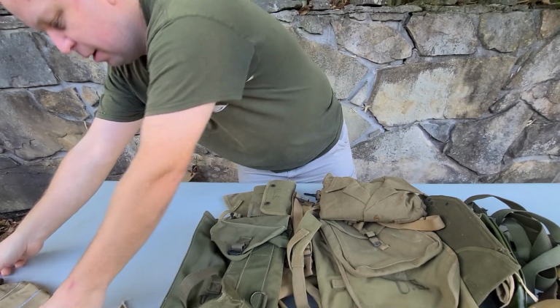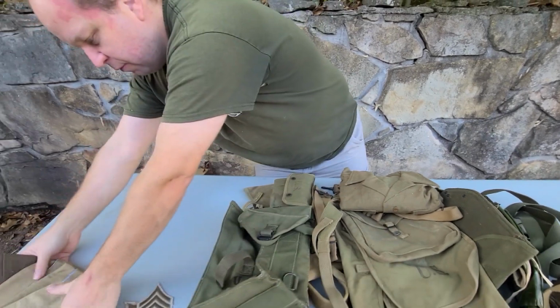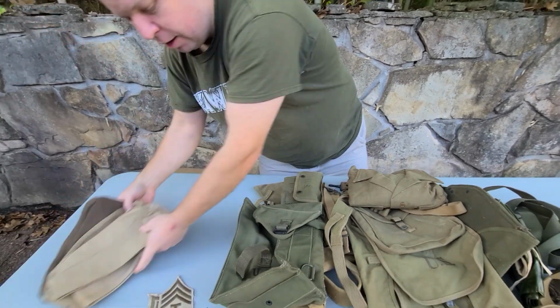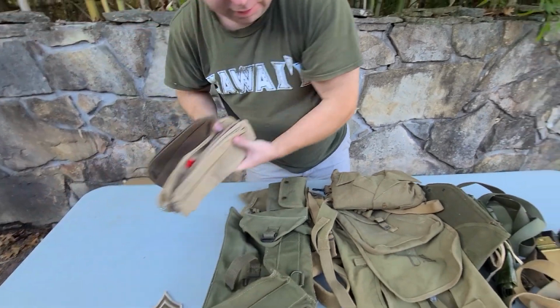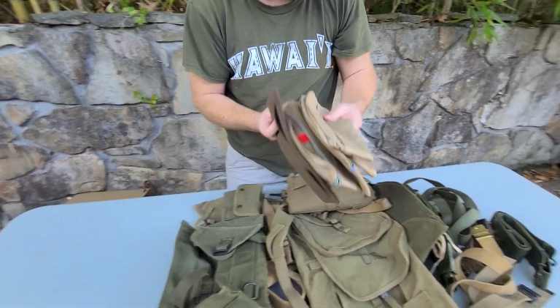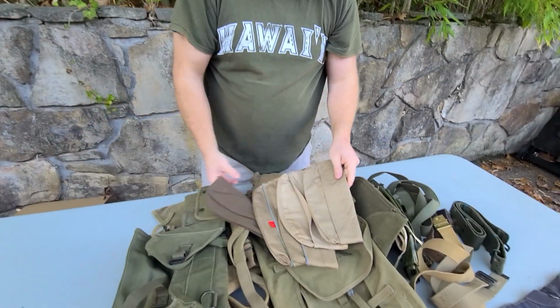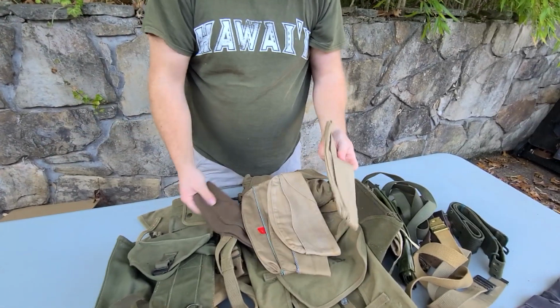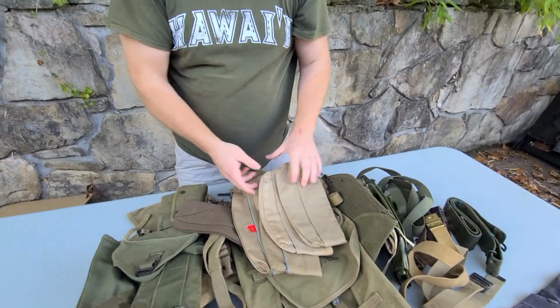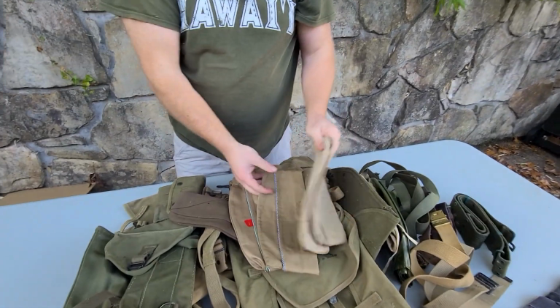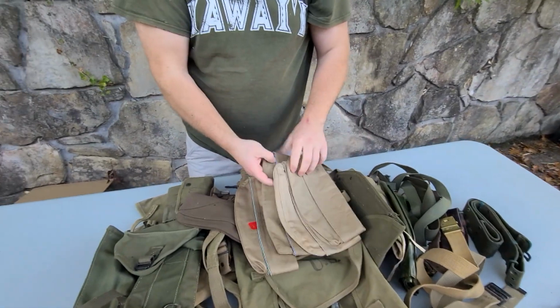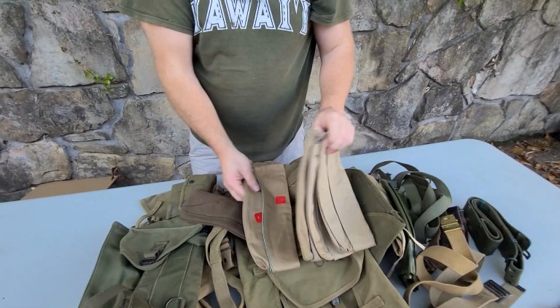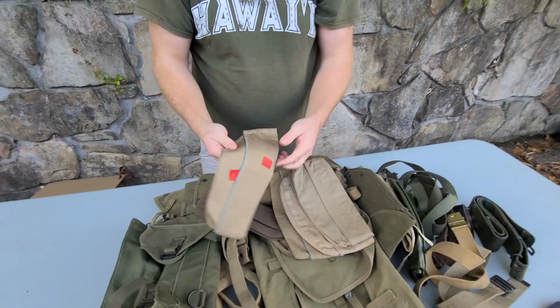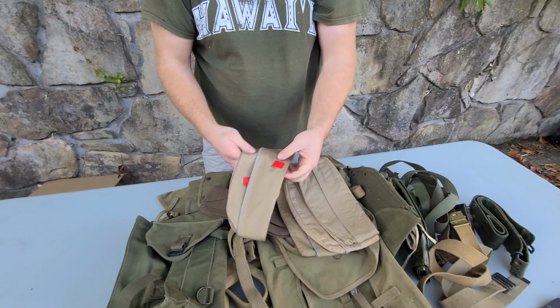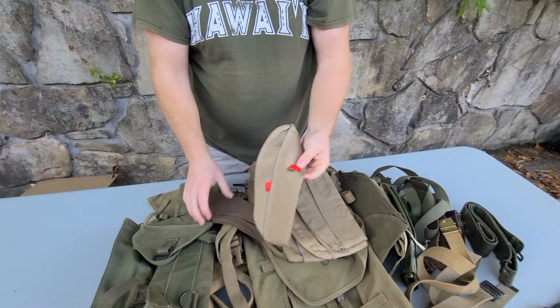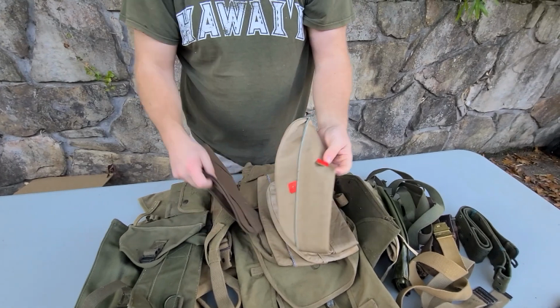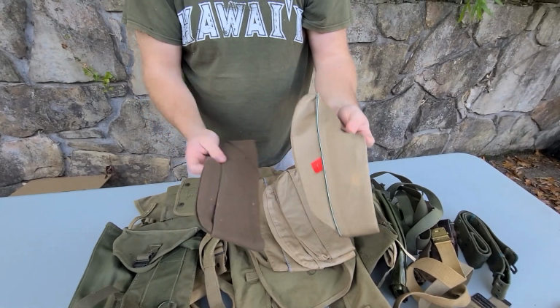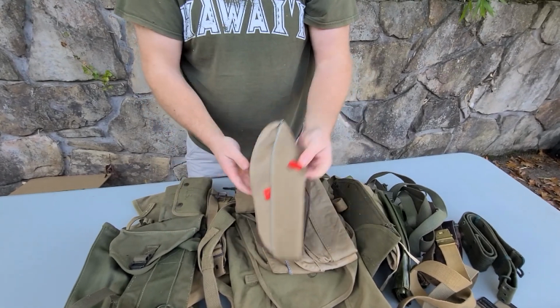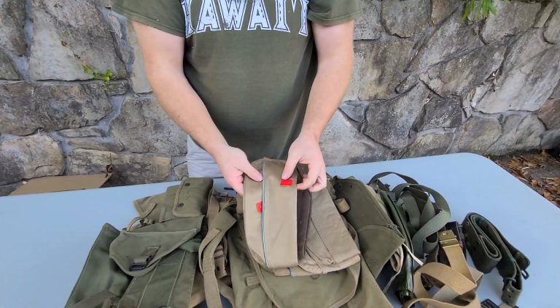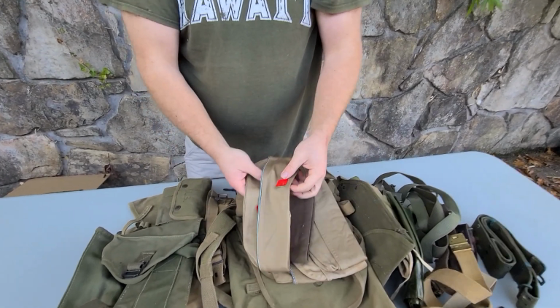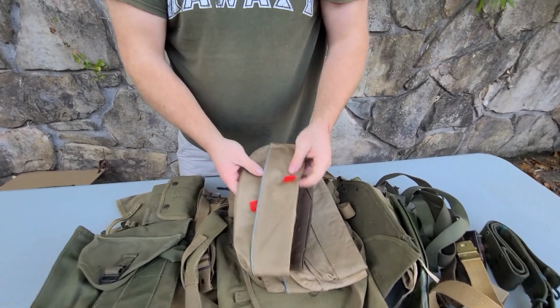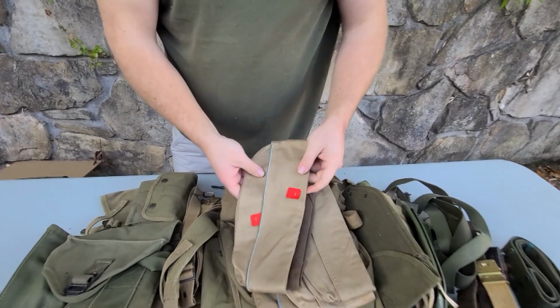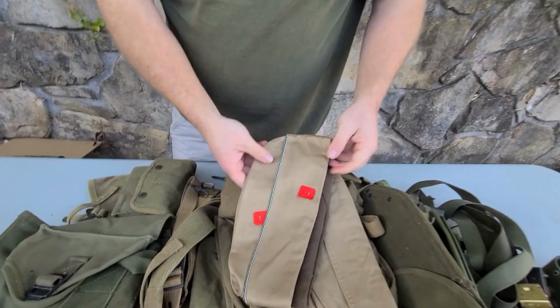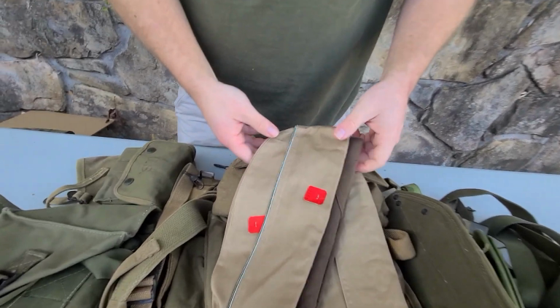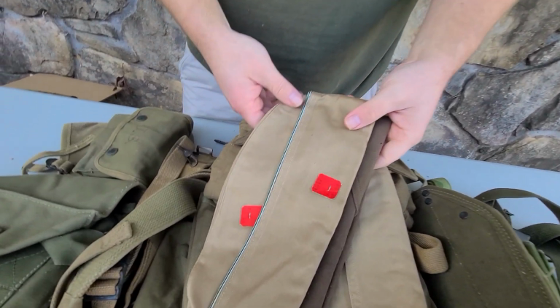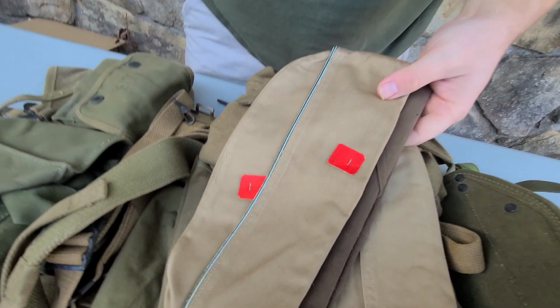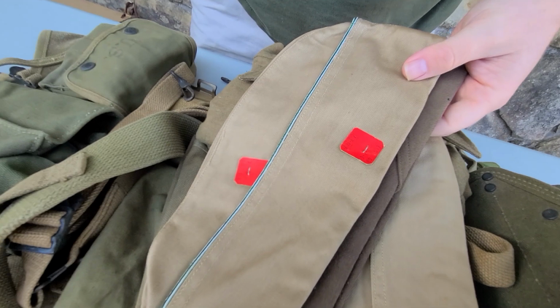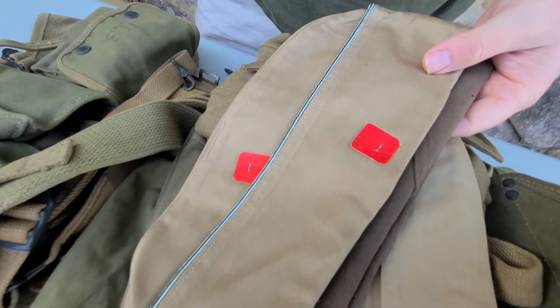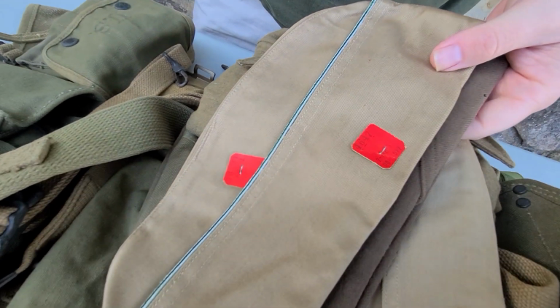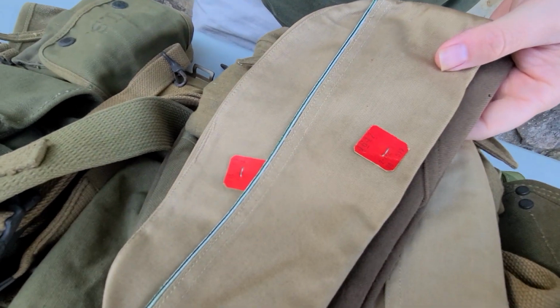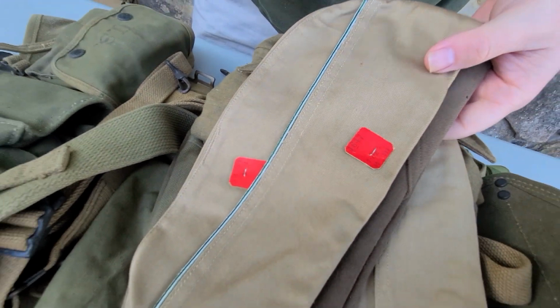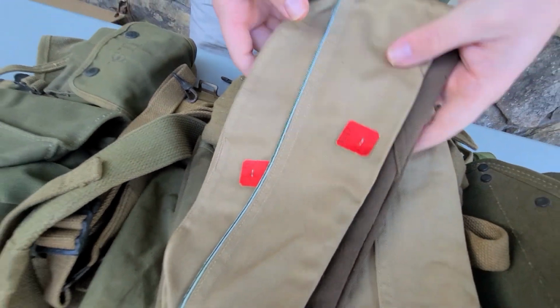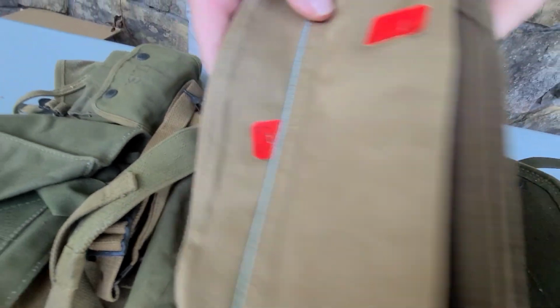We've got a whole bunch of different caps. This one's kind of neat because it's still got the tags on it — the inspection tags or quality tags.